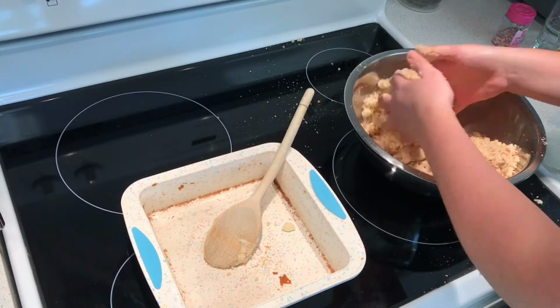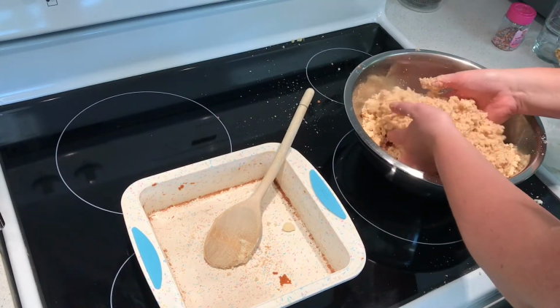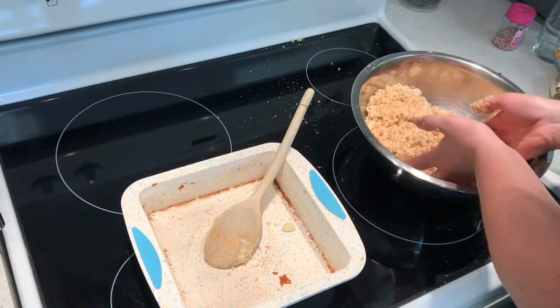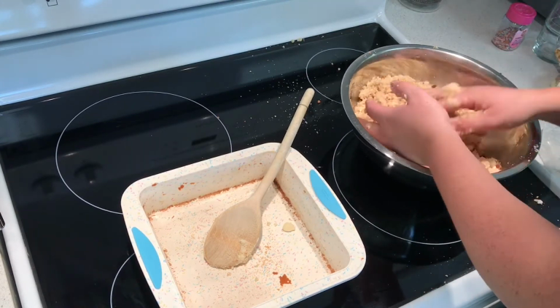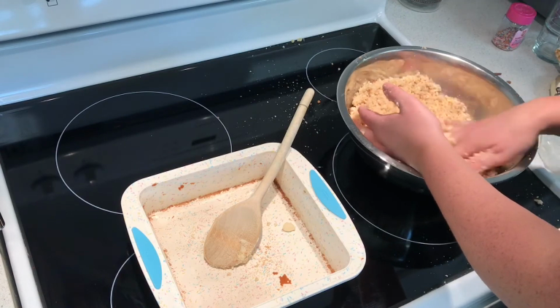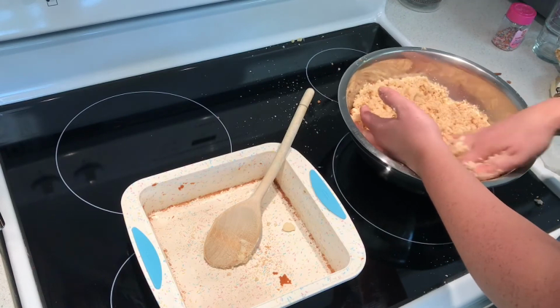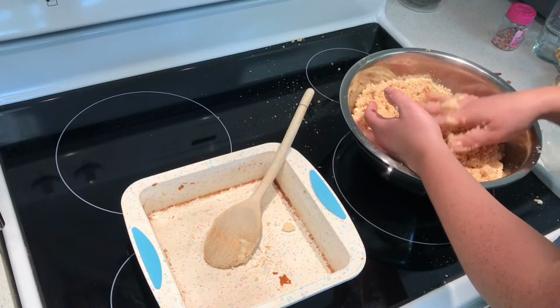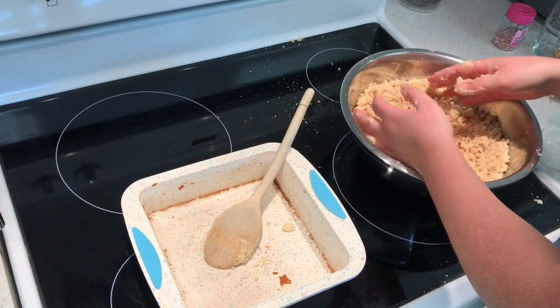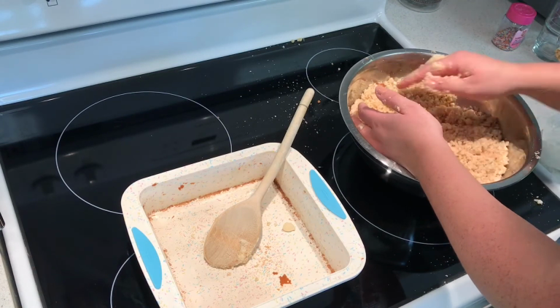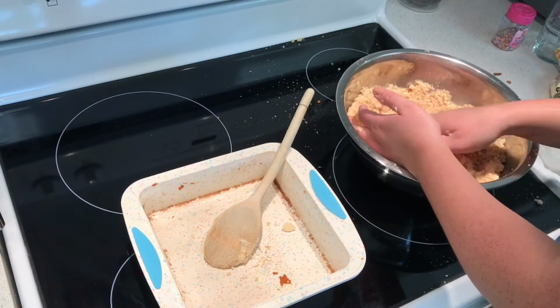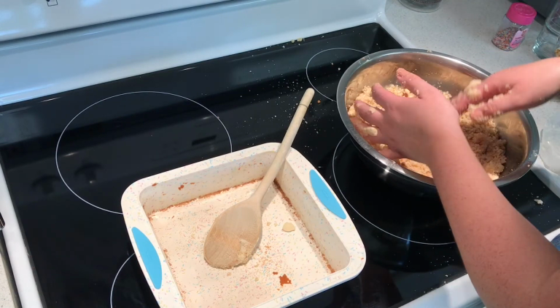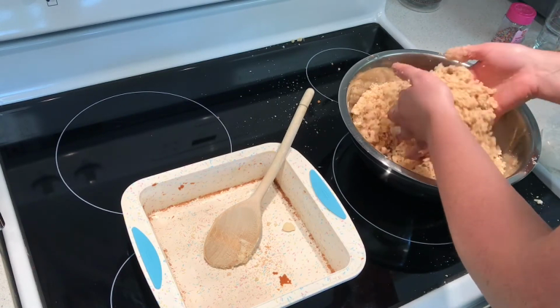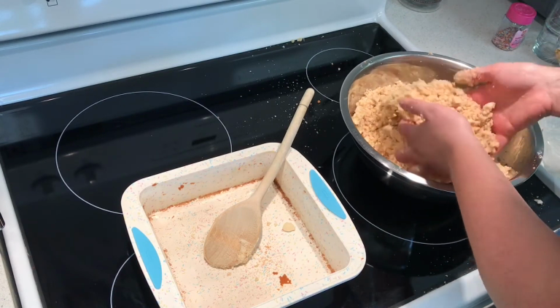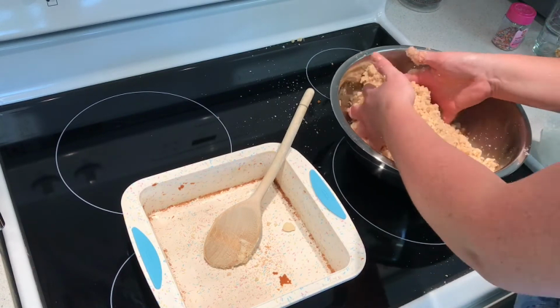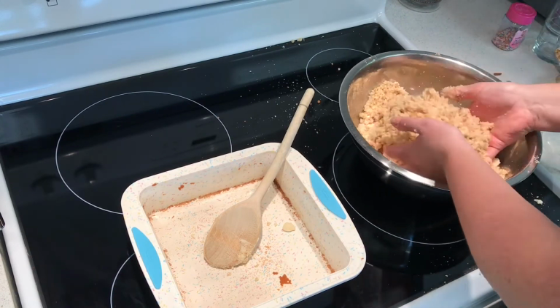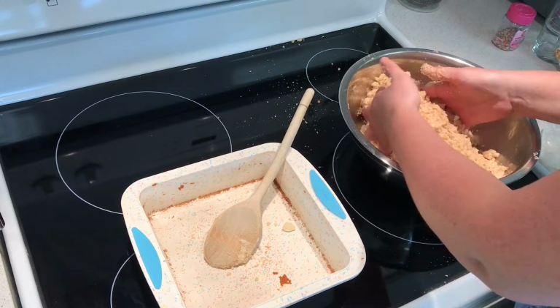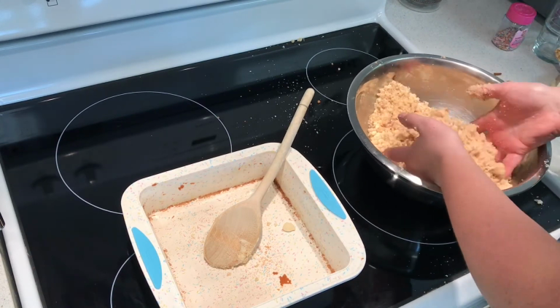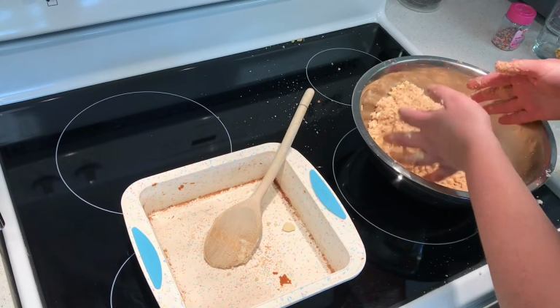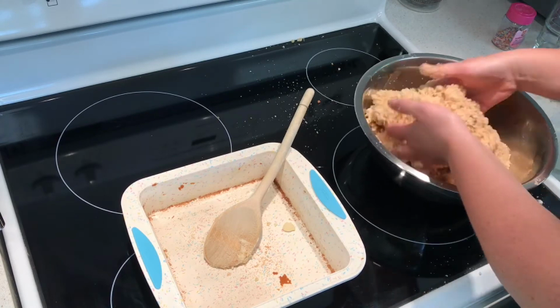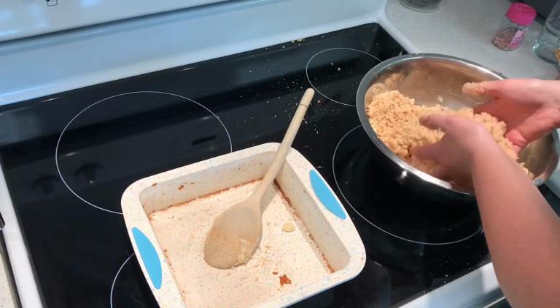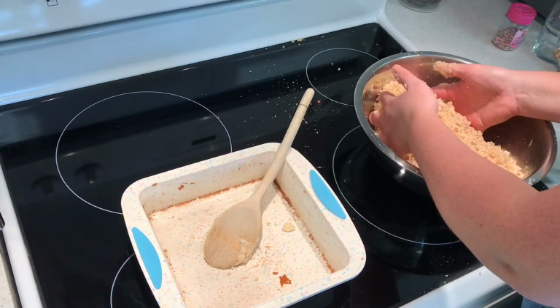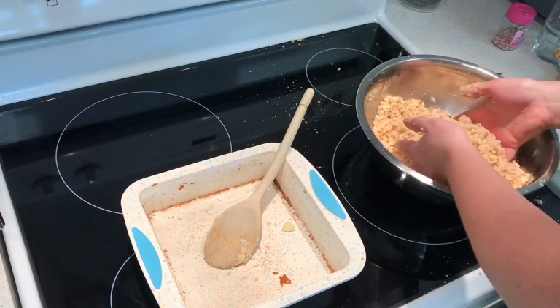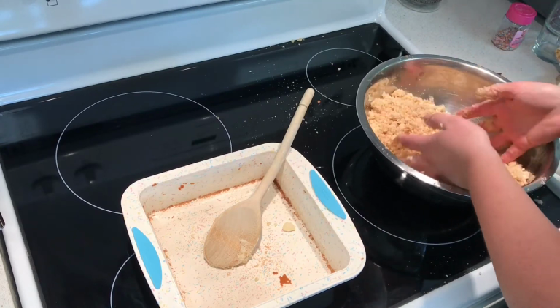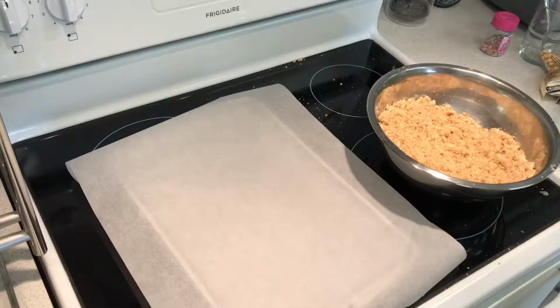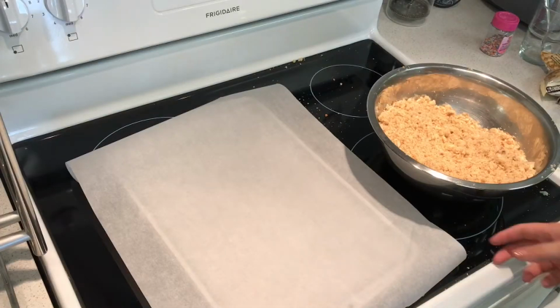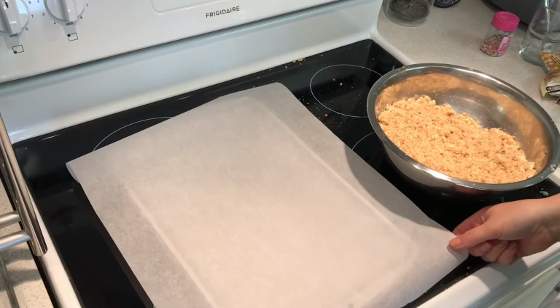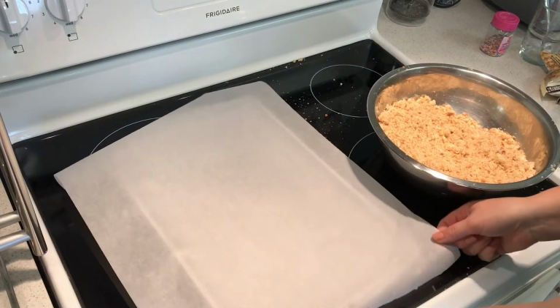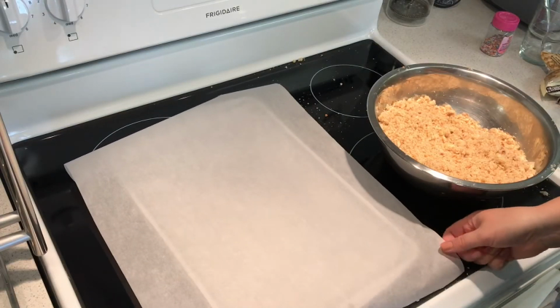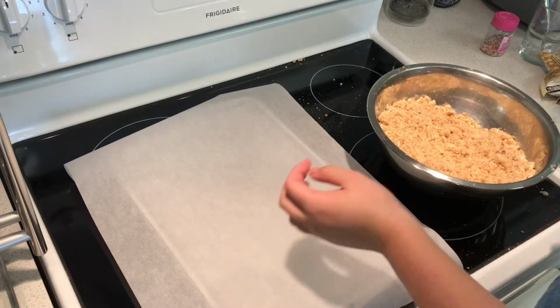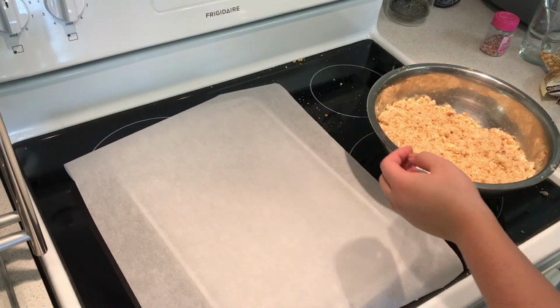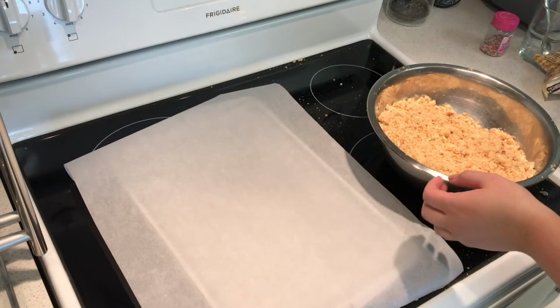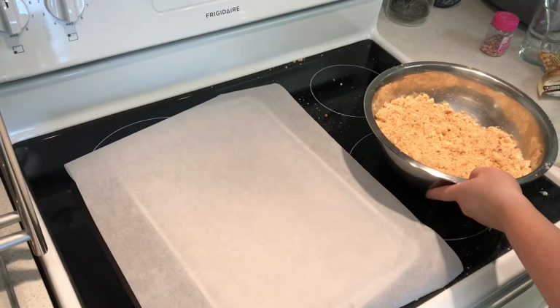Once they're finished mixing, they should be combined to a point where it ends up as a sticky piece of cake.